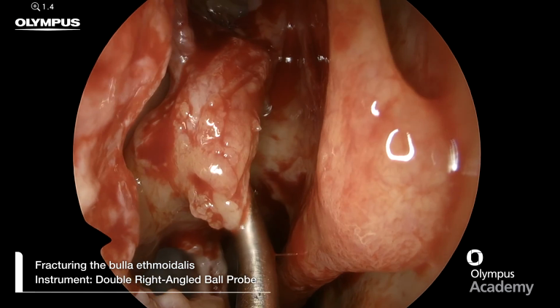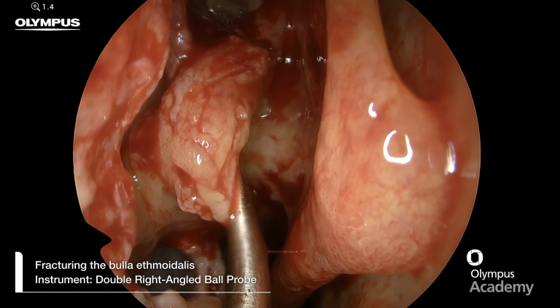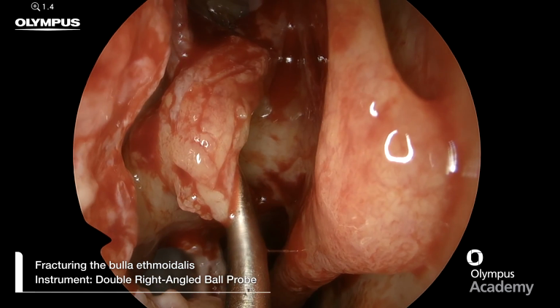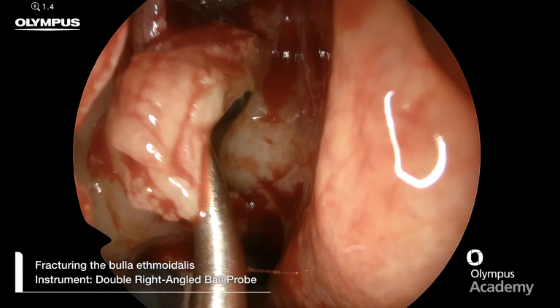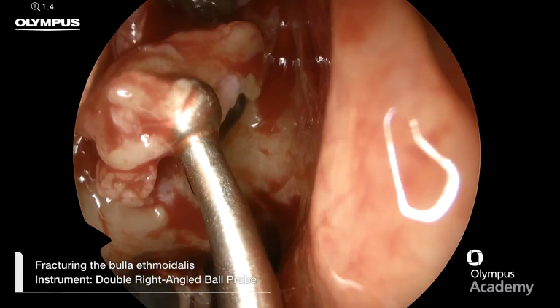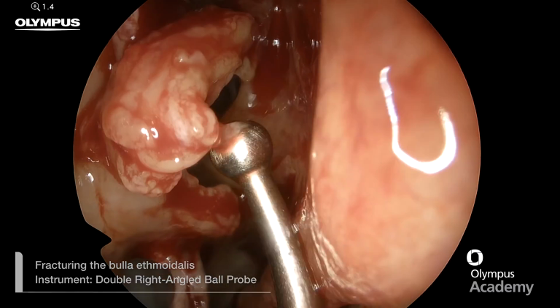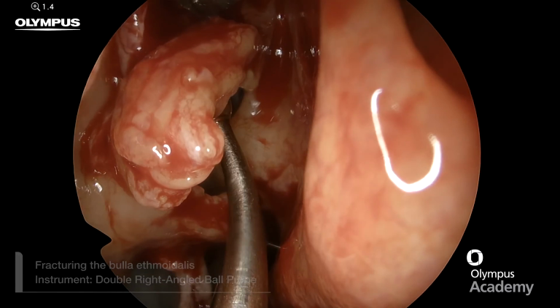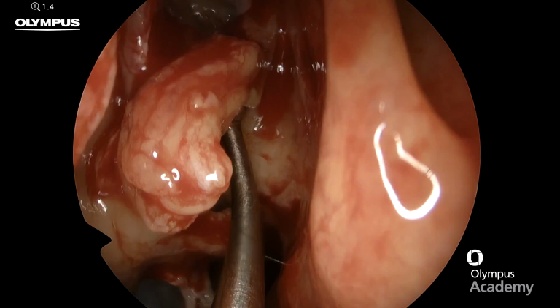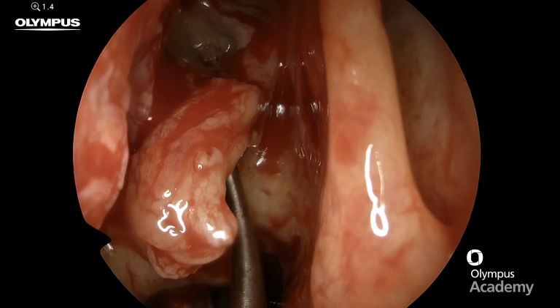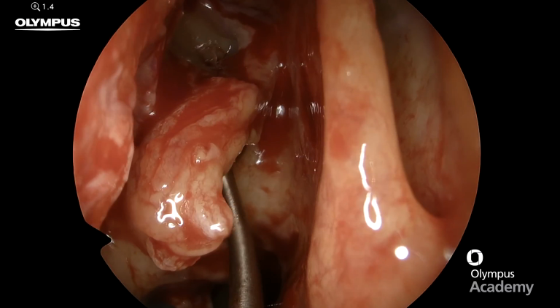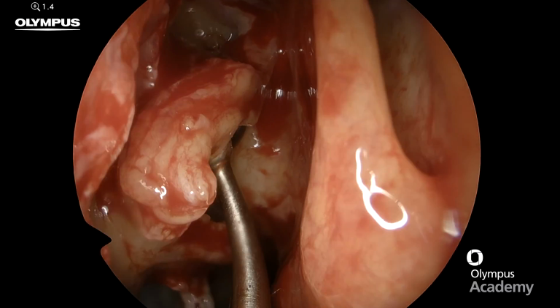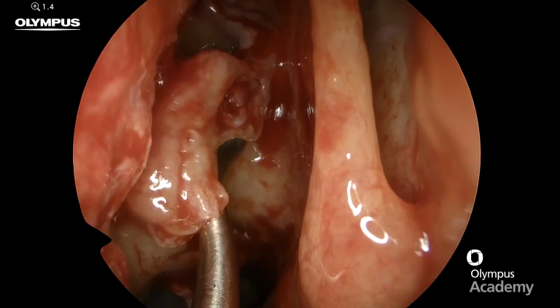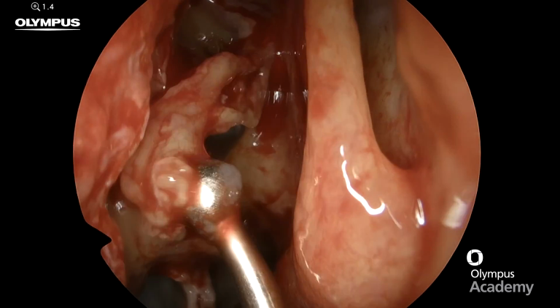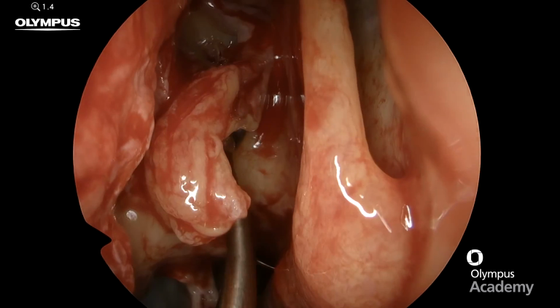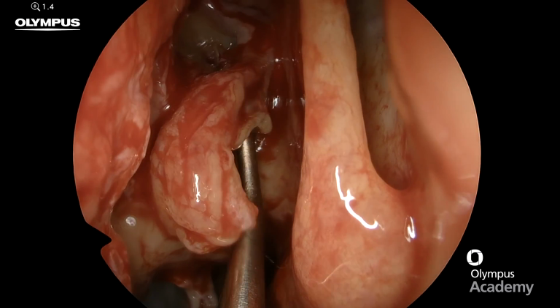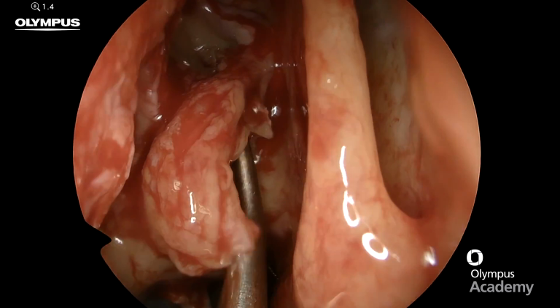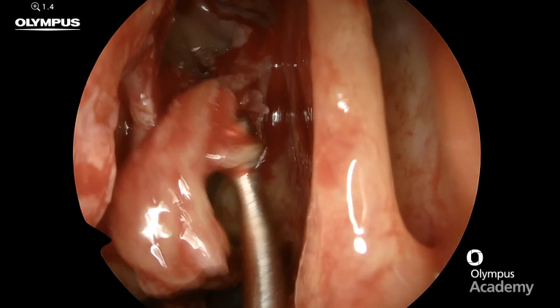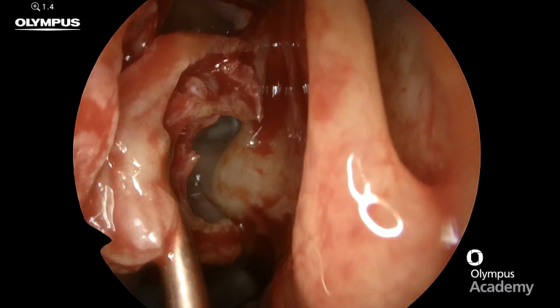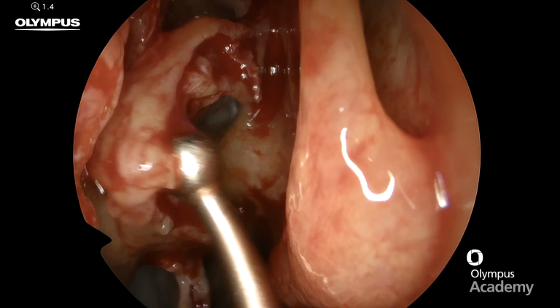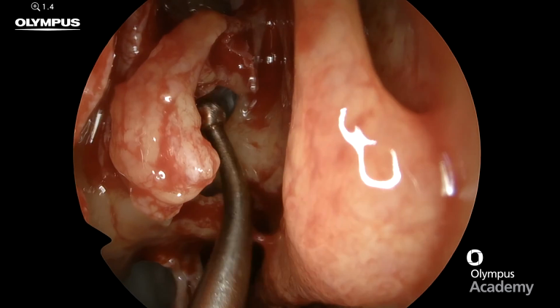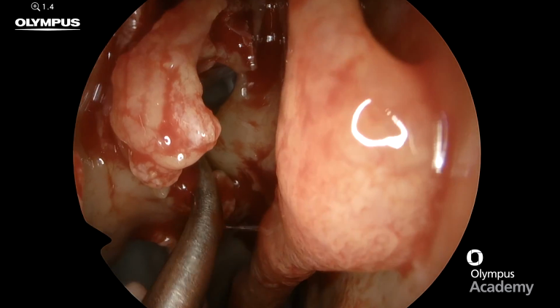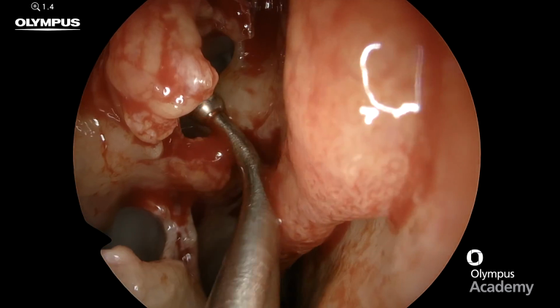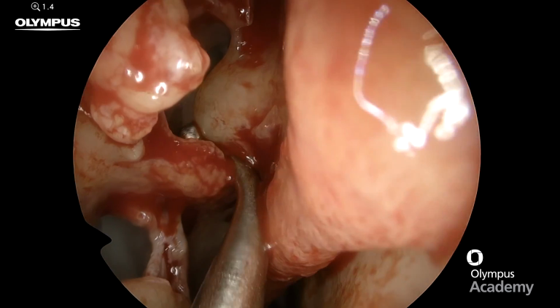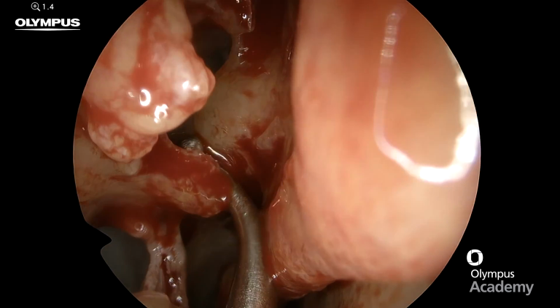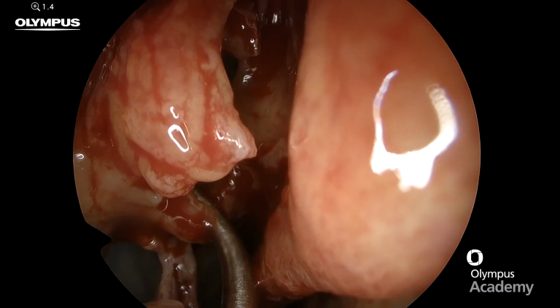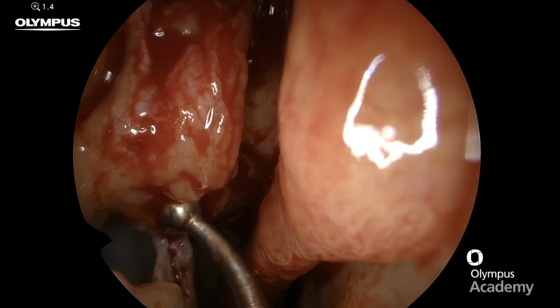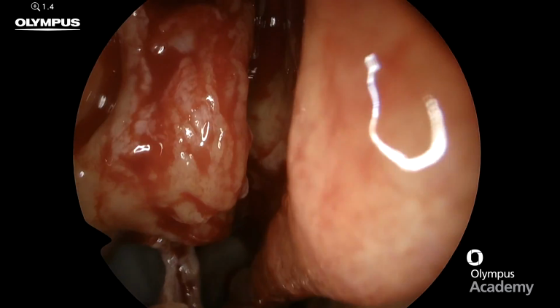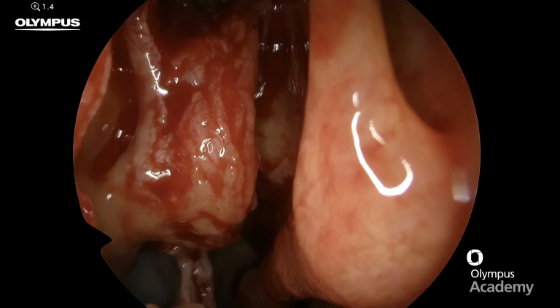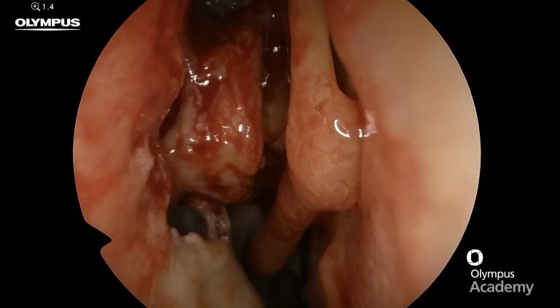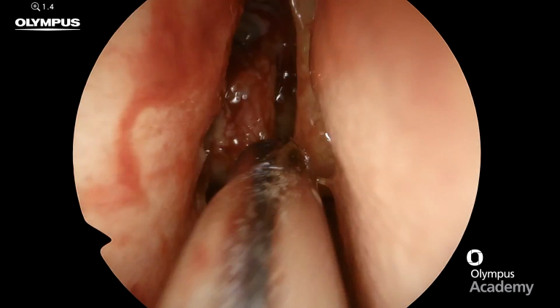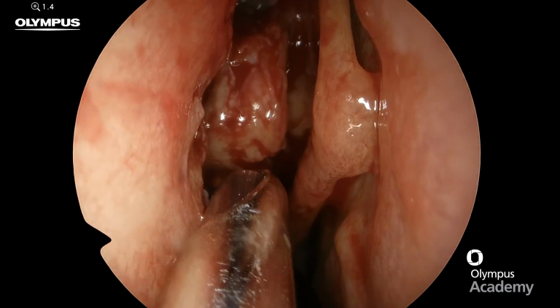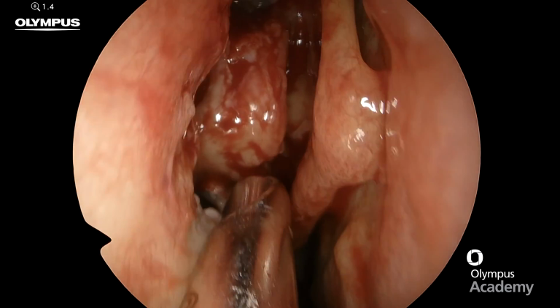The first thing to do is insert a double right angle ball probe into the natural ostium of the bulla, which is medial. Then pulling it forward, you can fracture the bulla anteriorly, as you can see here.